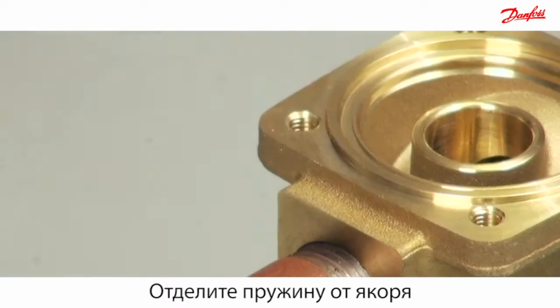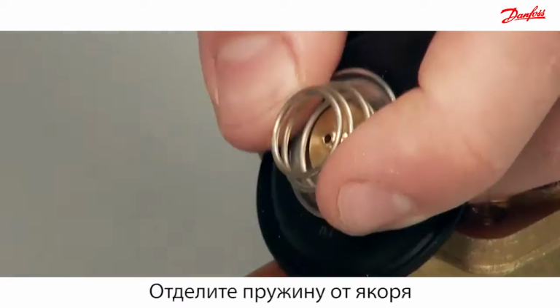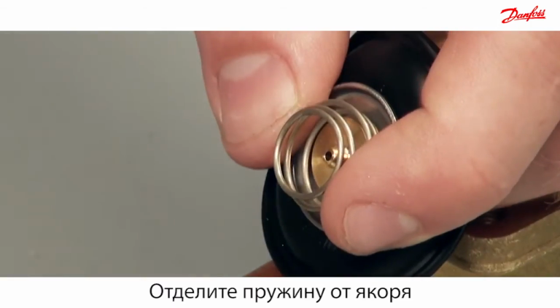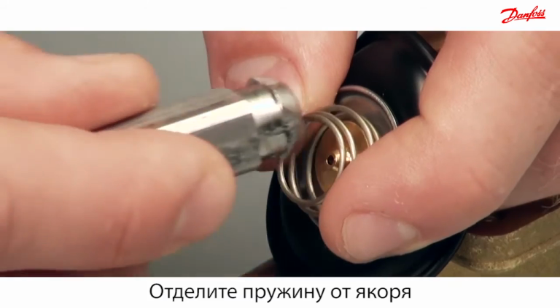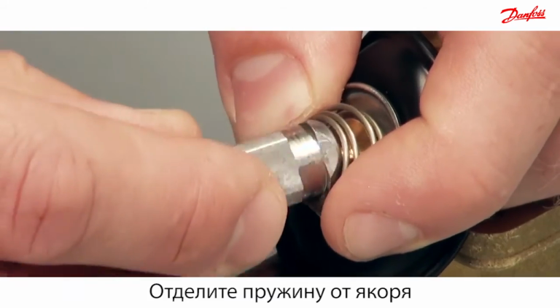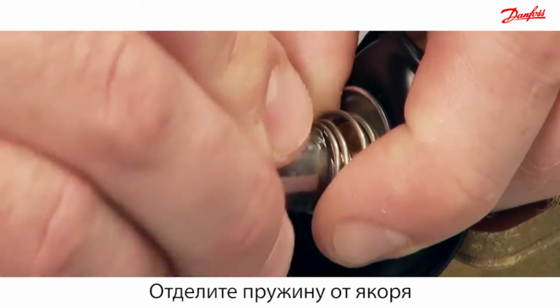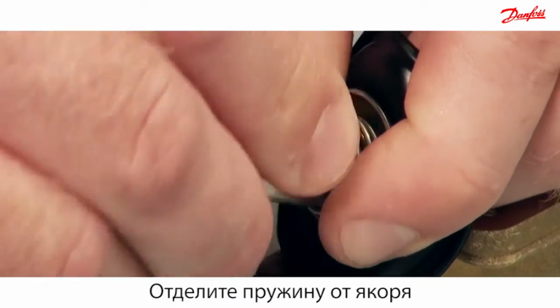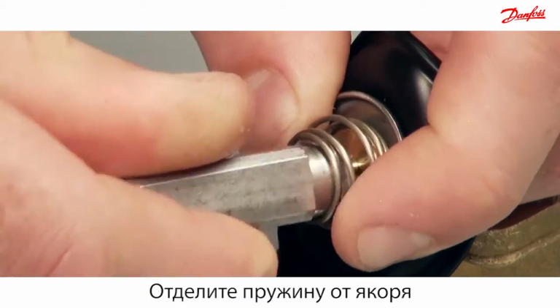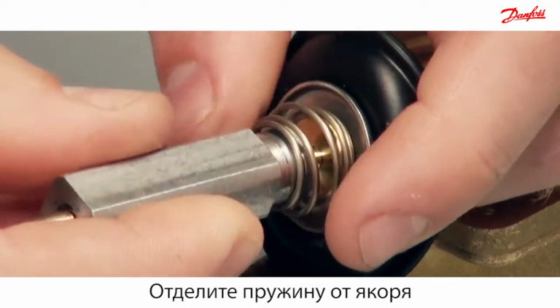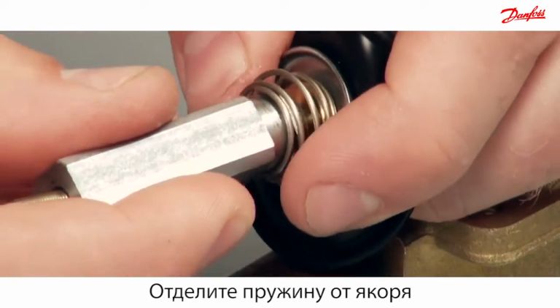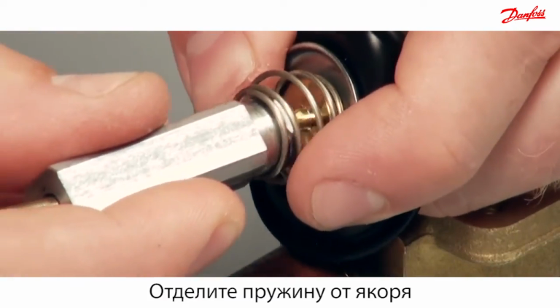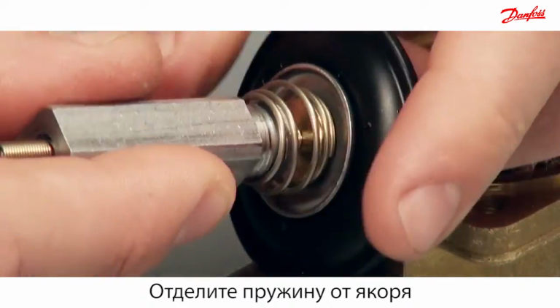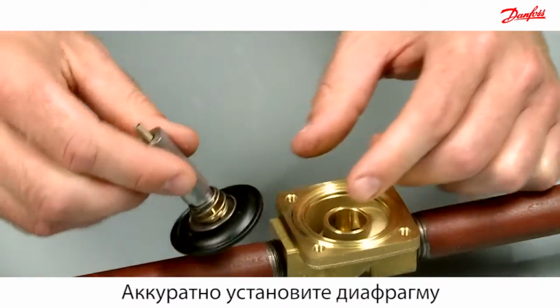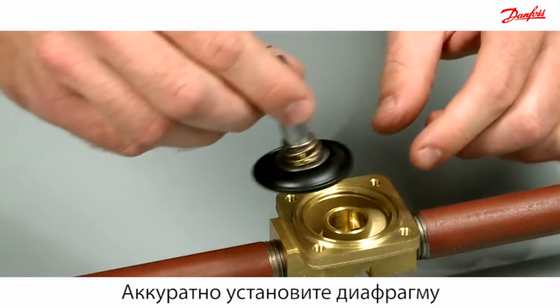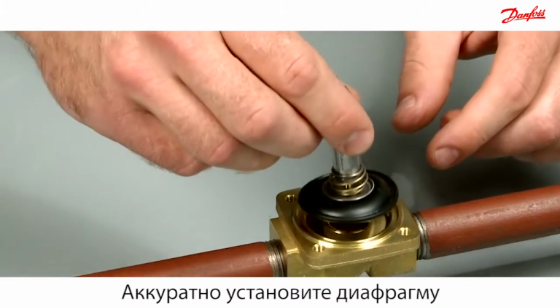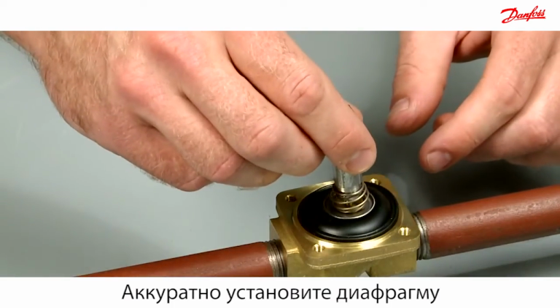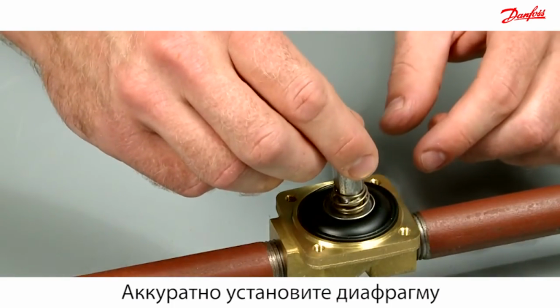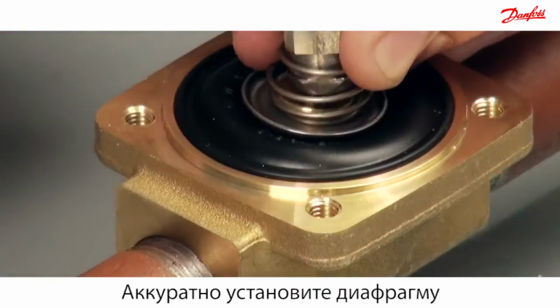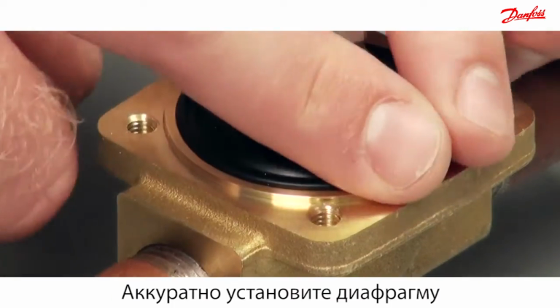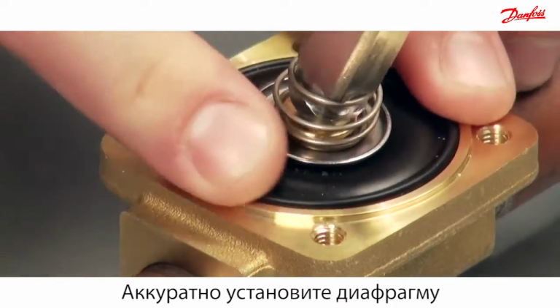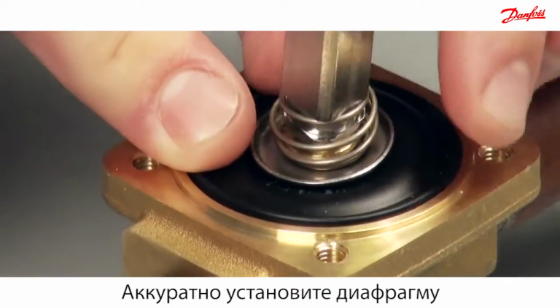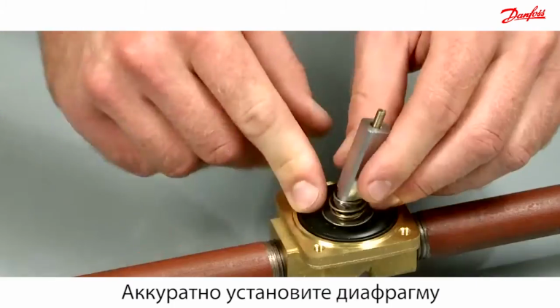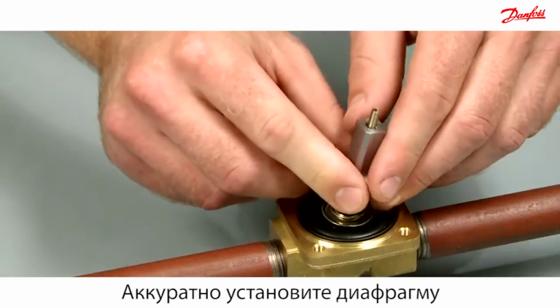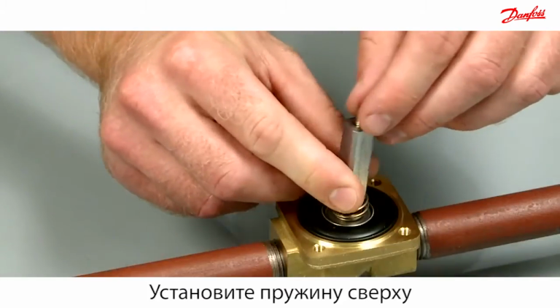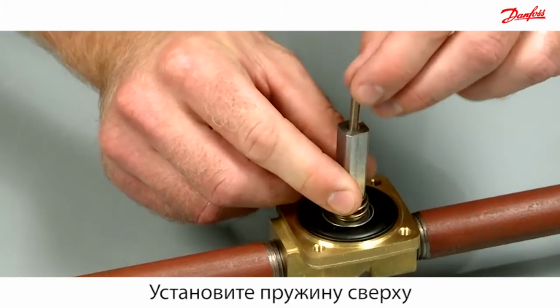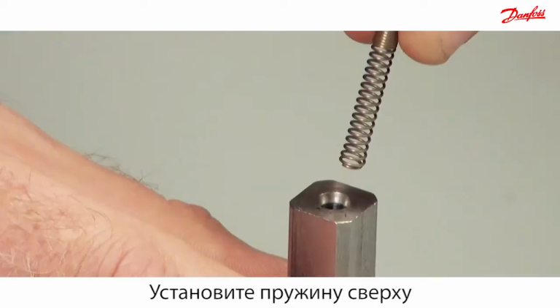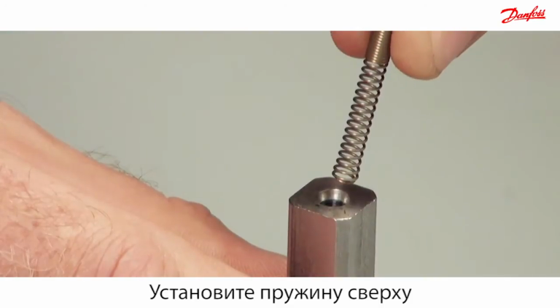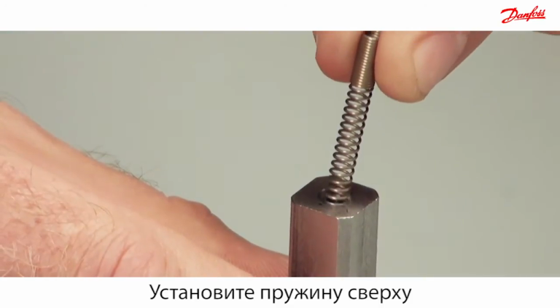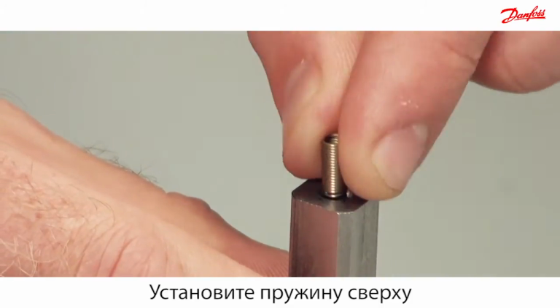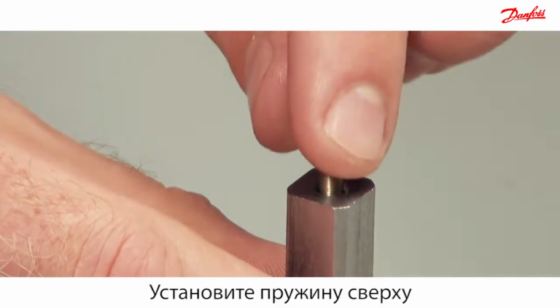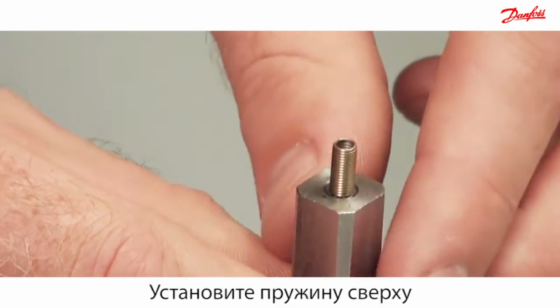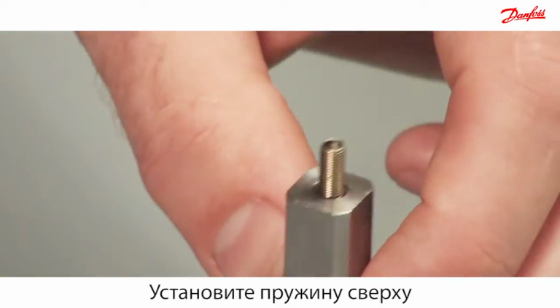Reassemble the armature and spring. Then carefully mount the diaphragm into the valve body. Please notice that the spring is mounted with the tight windings at top.